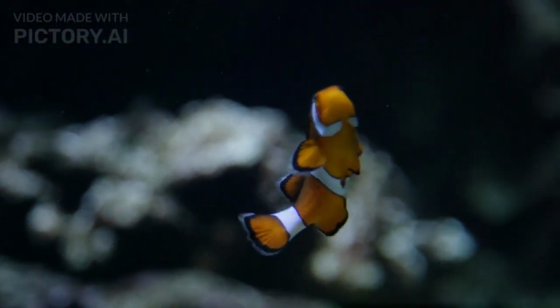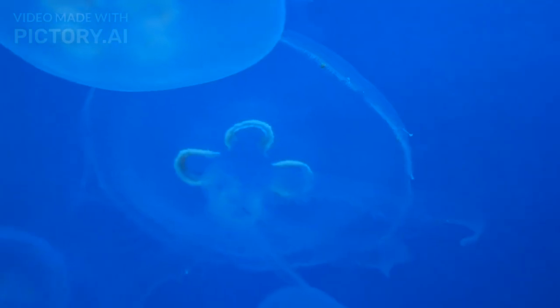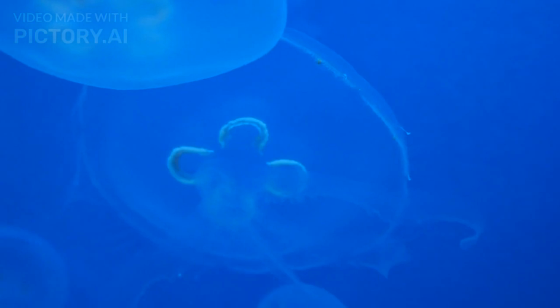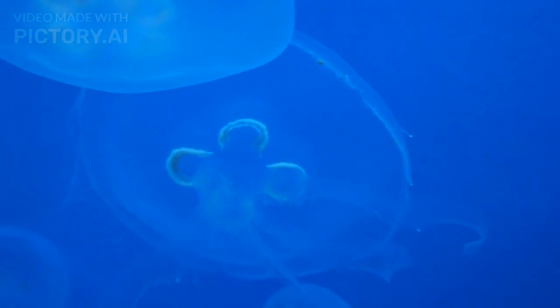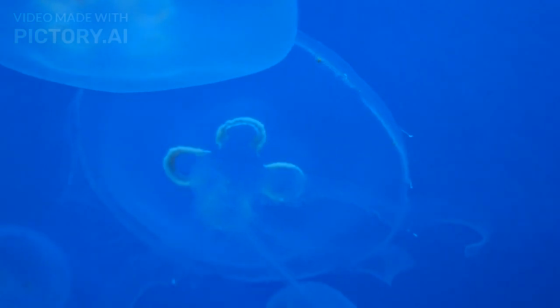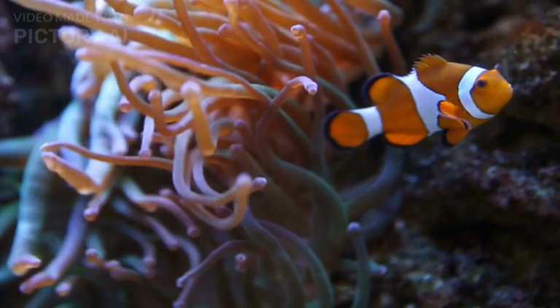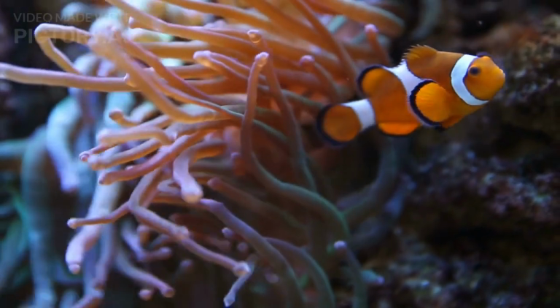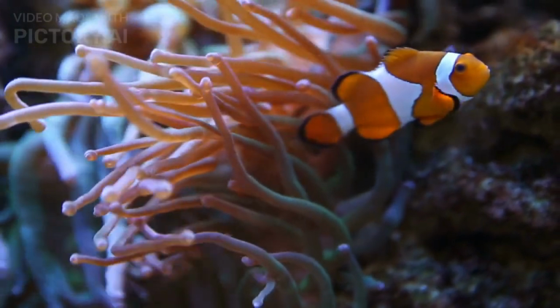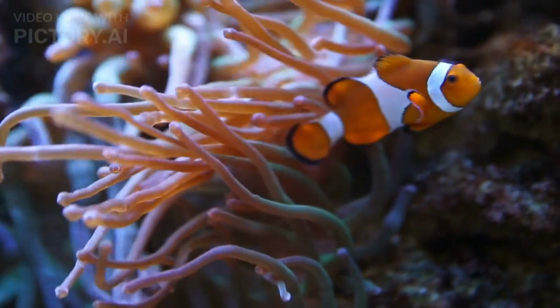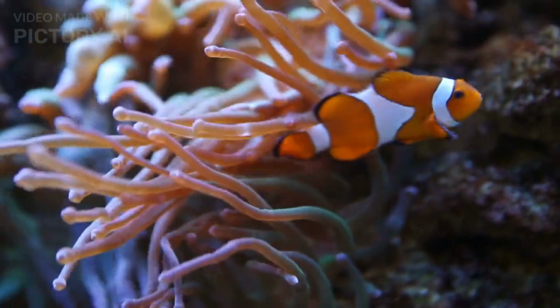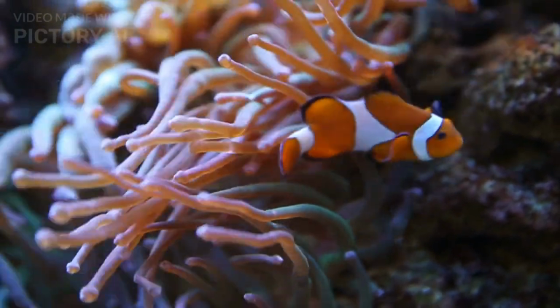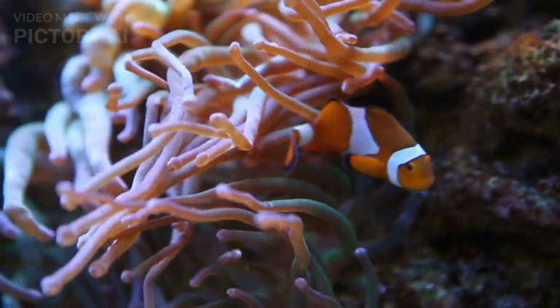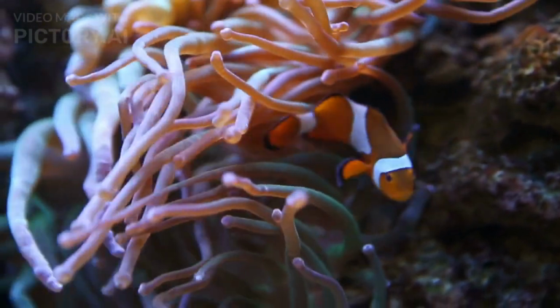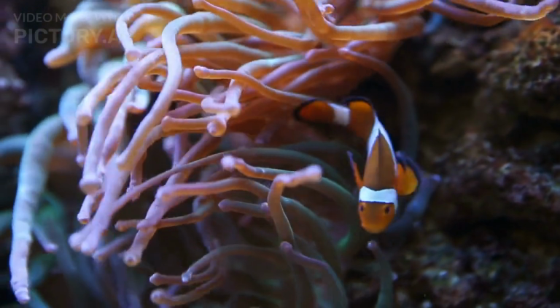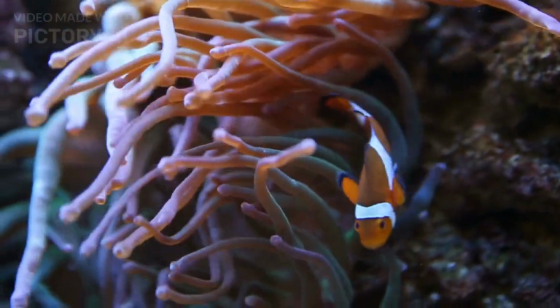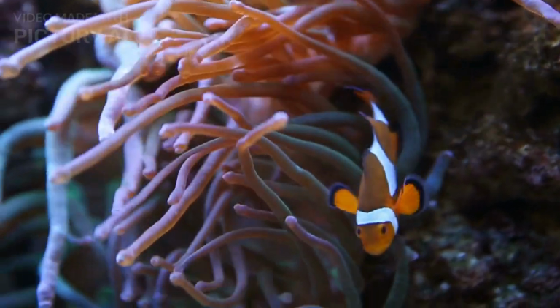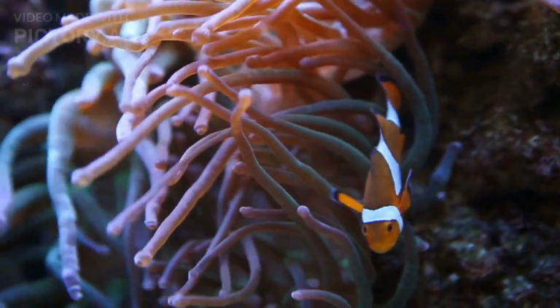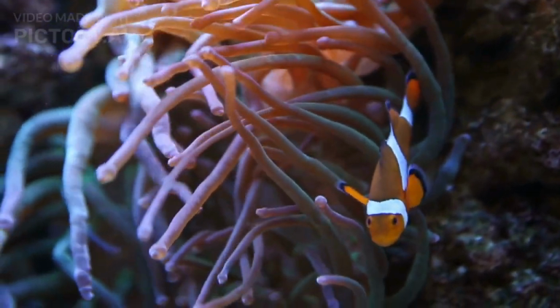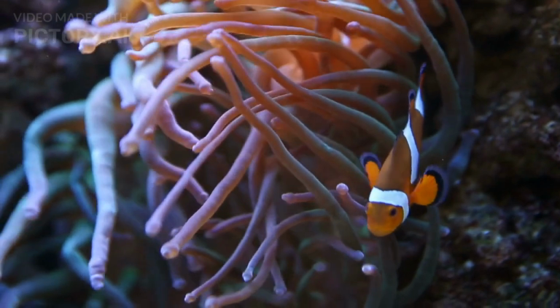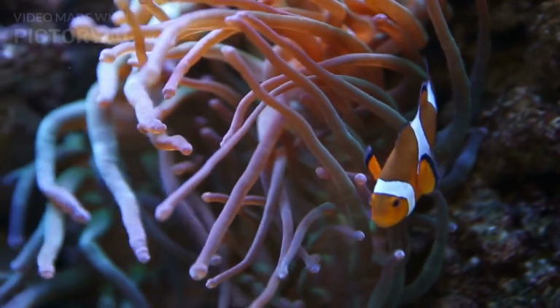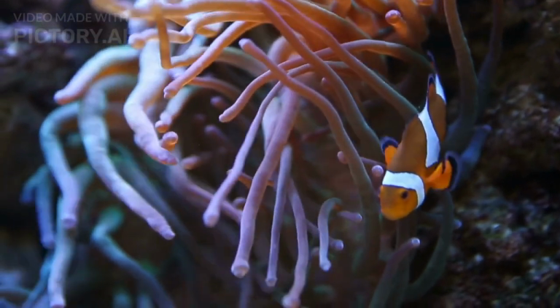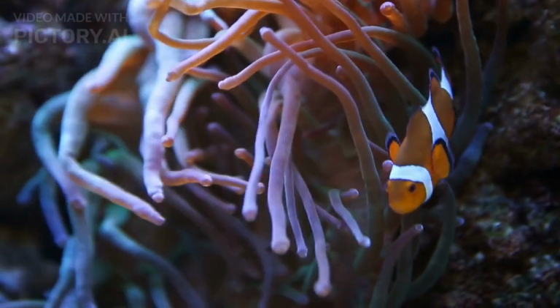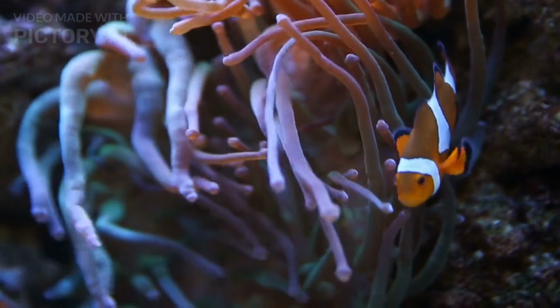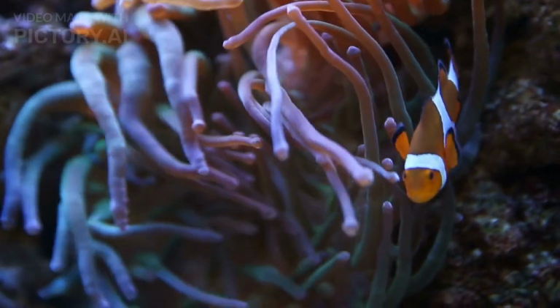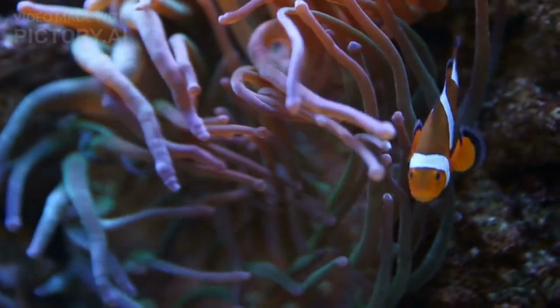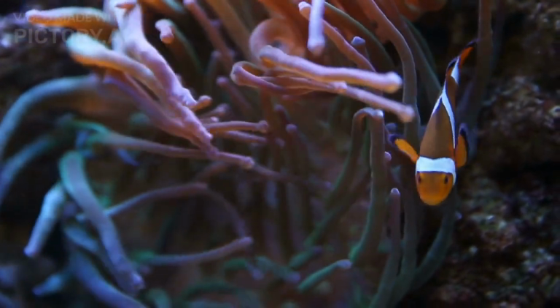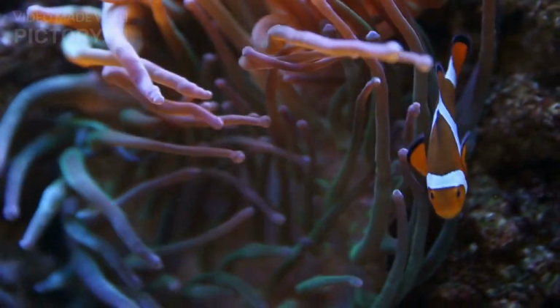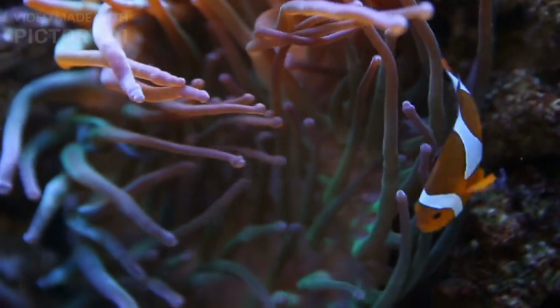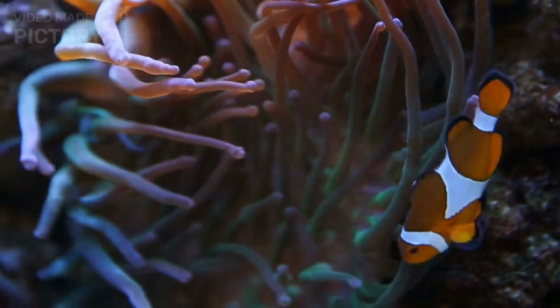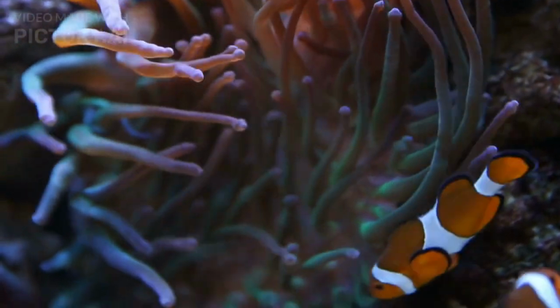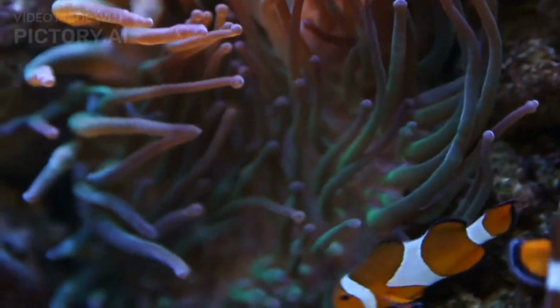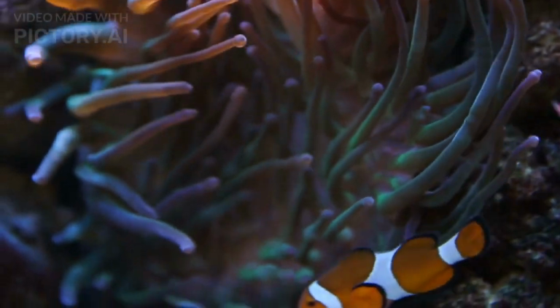Egg Stage. Look at these sticky eggs — they cleverly stick to the base of the anemone, where the male clownfish will protect them. It's like a nursery for the little ones.